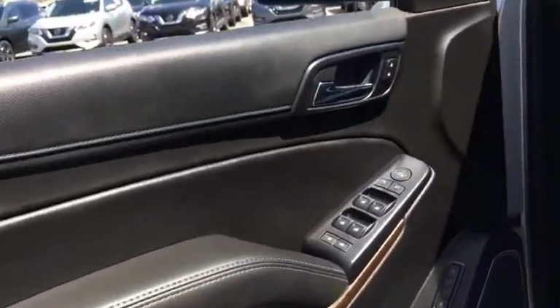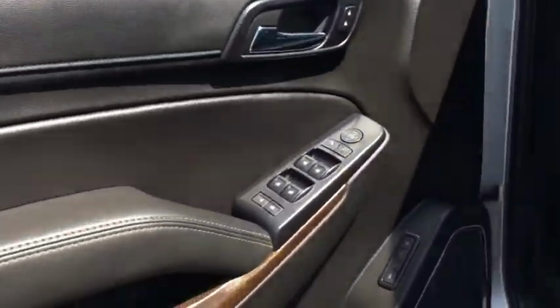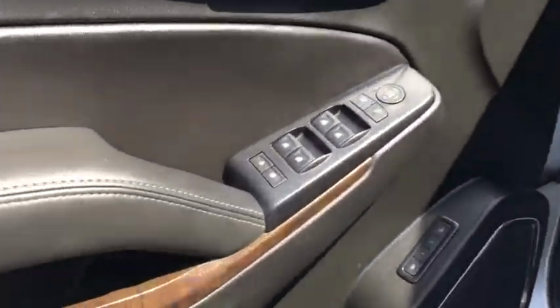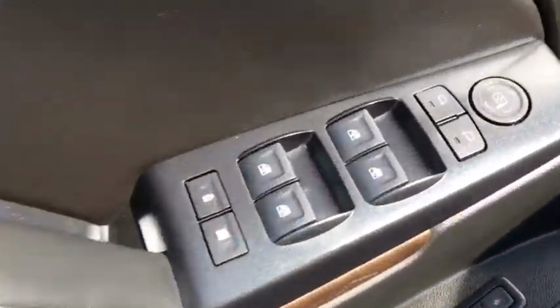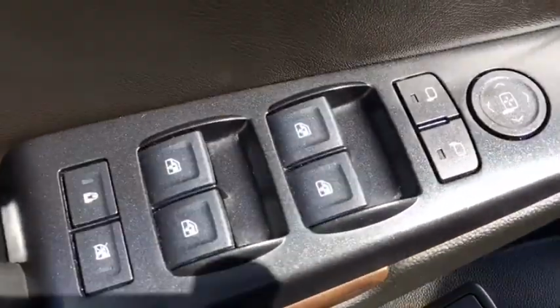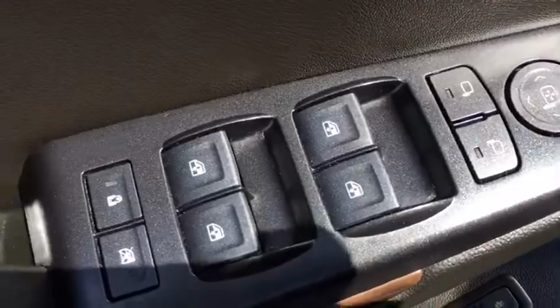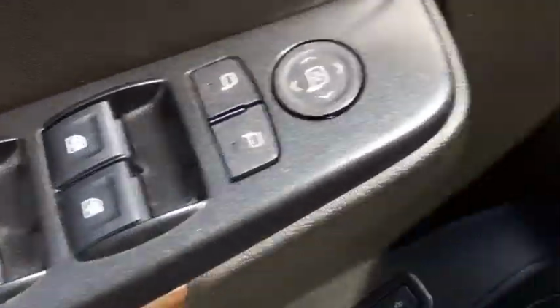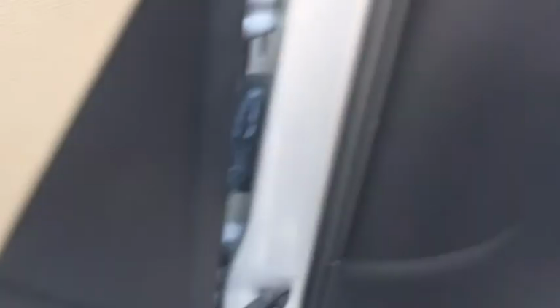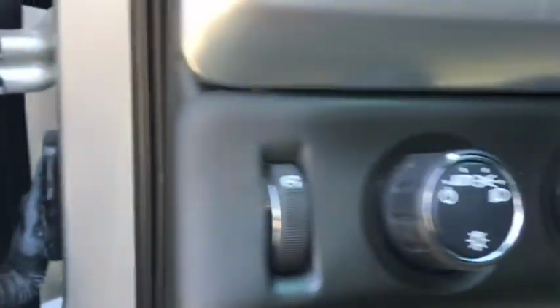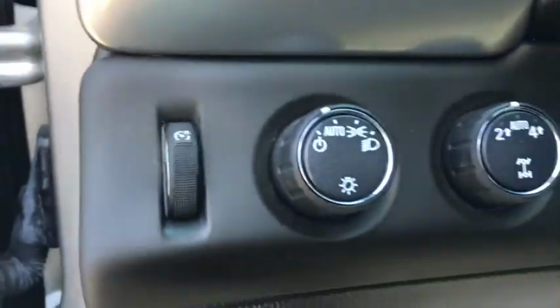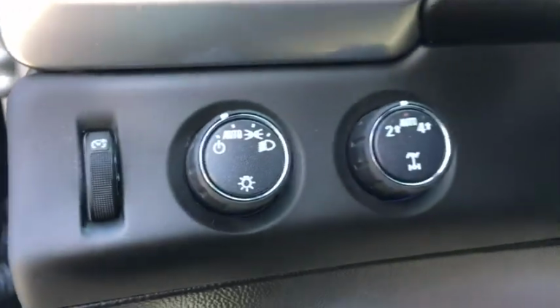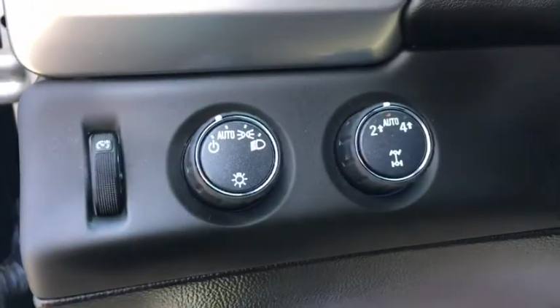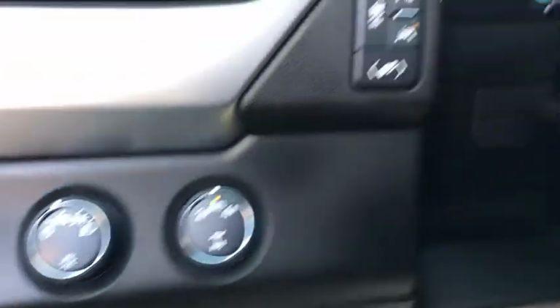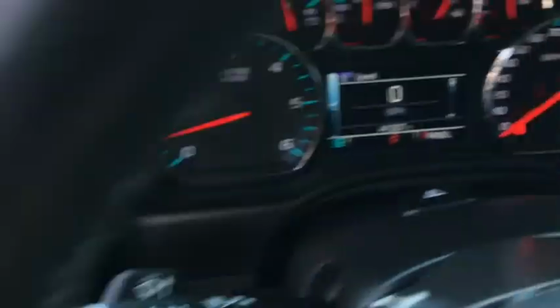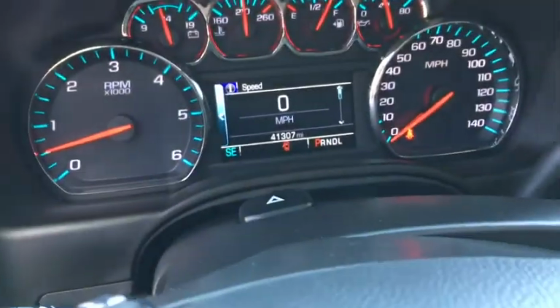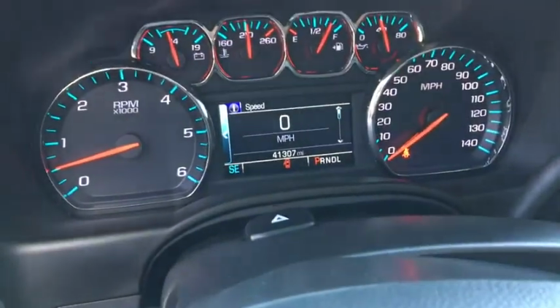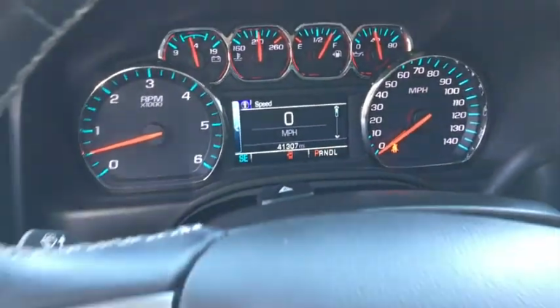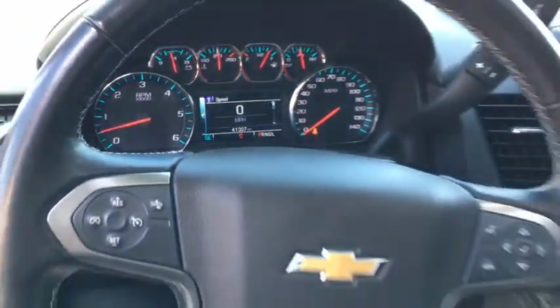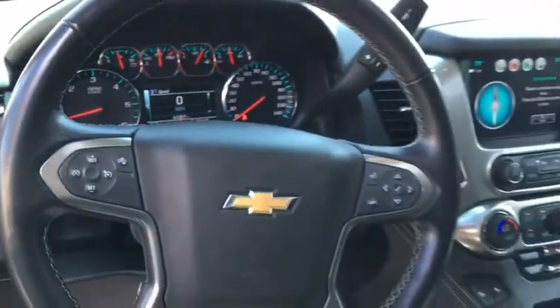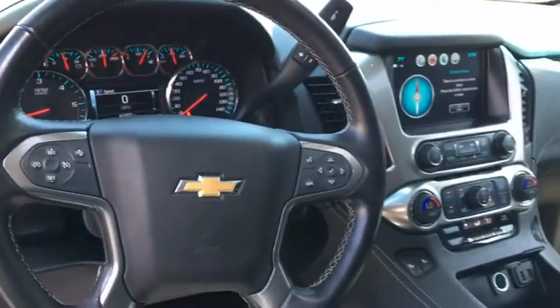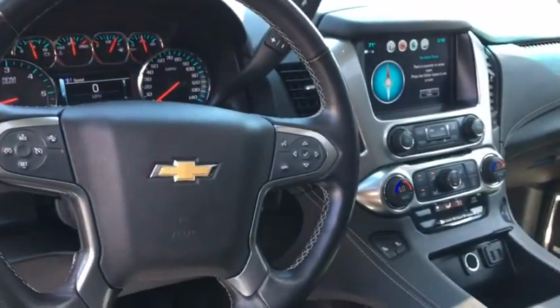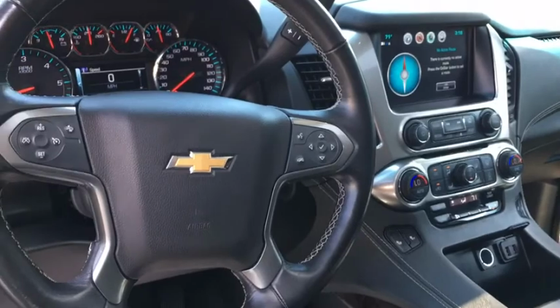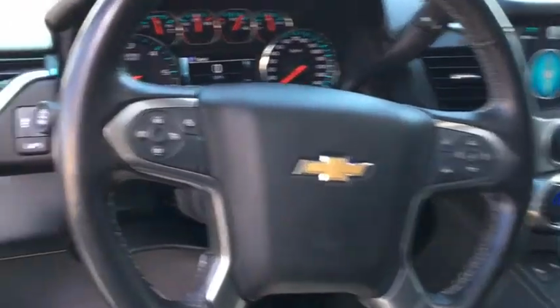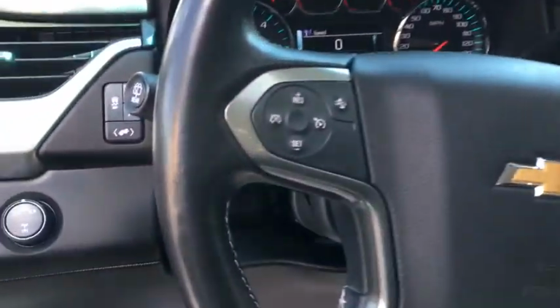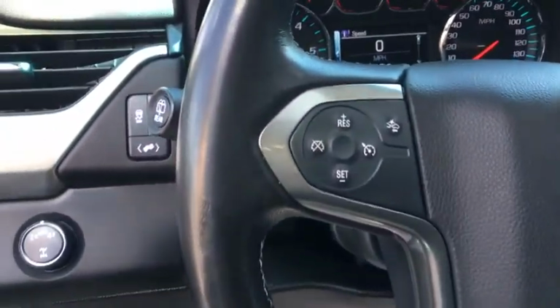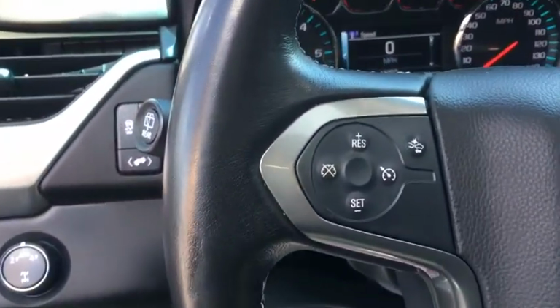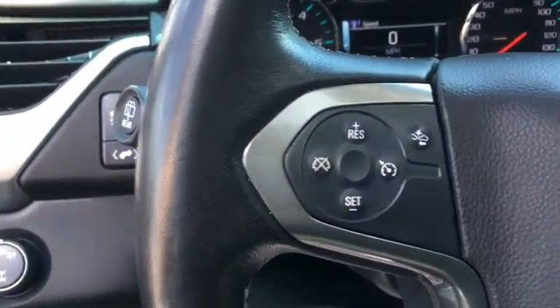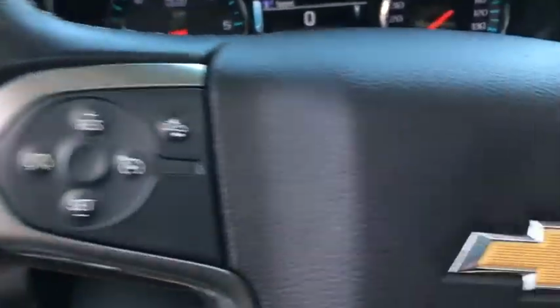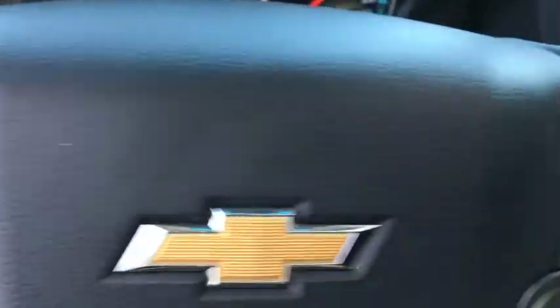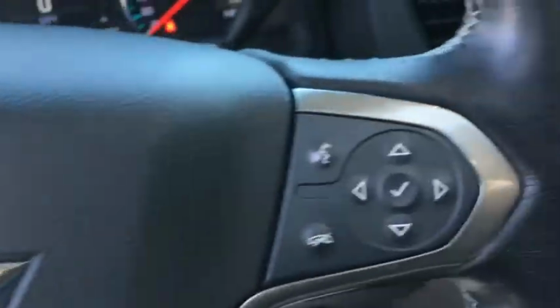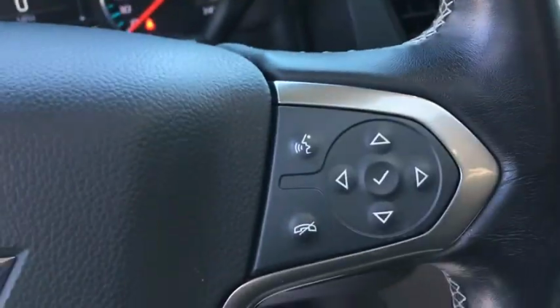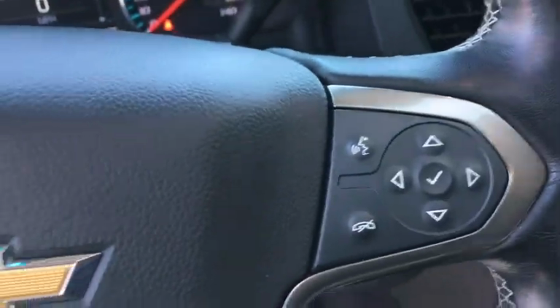Power liftgate, Bose sound system, power passenger seat, heated seat, traction control, dual airbags, leather-wrapped steering wheel, remote vehicle start, power steering.